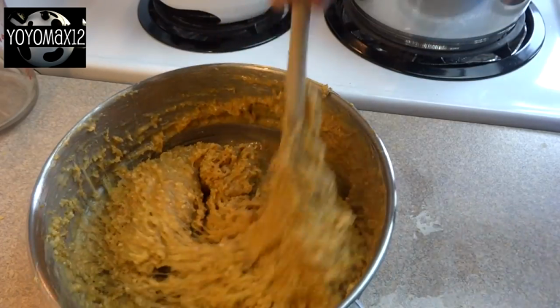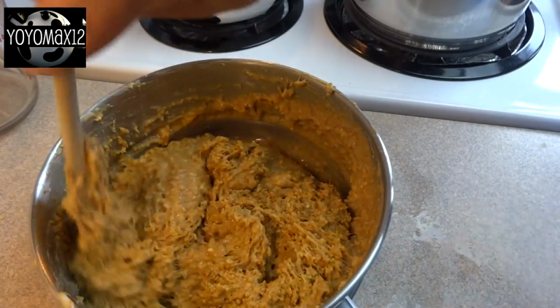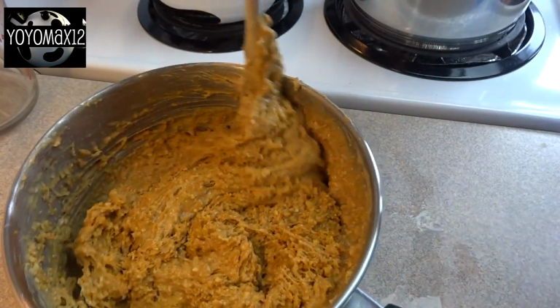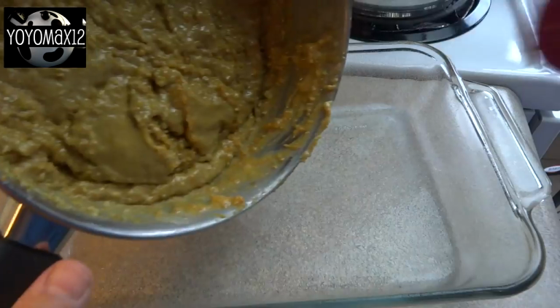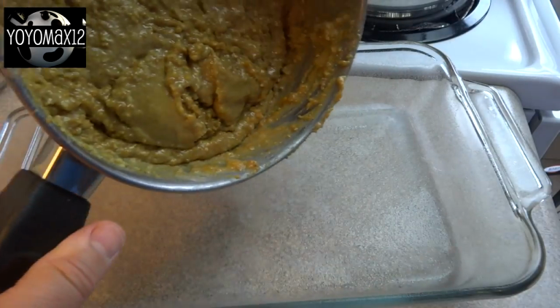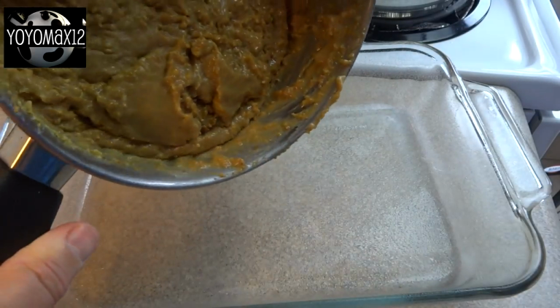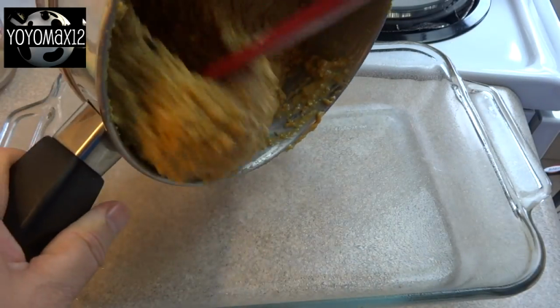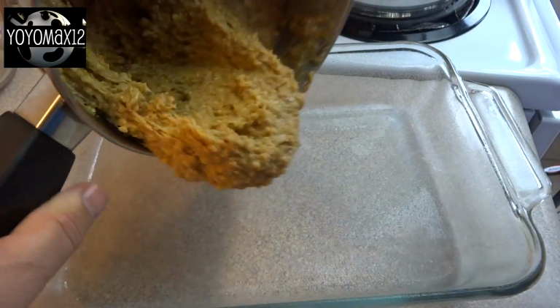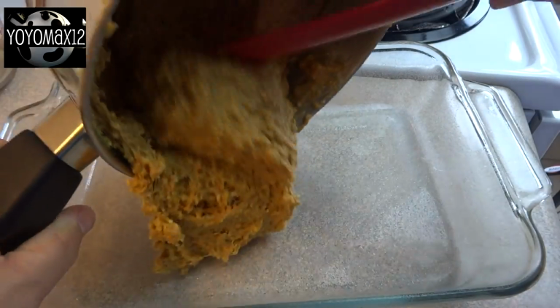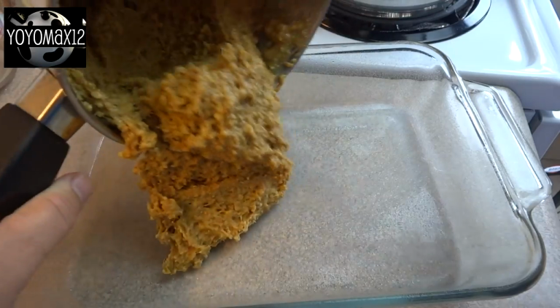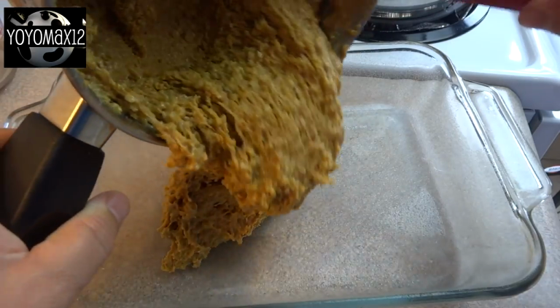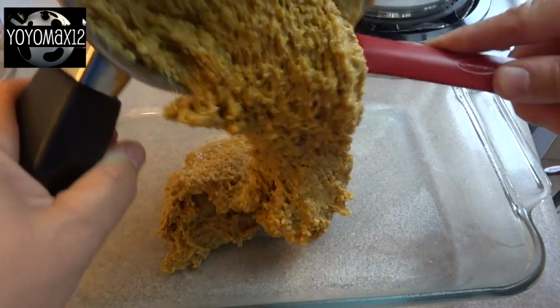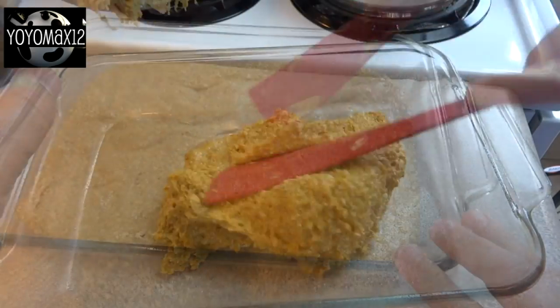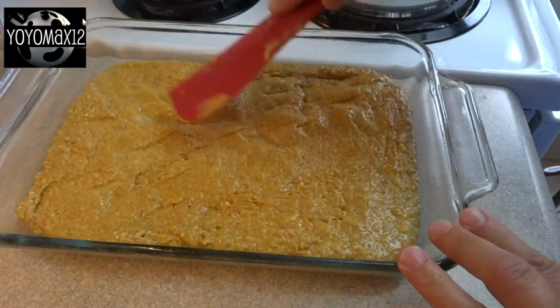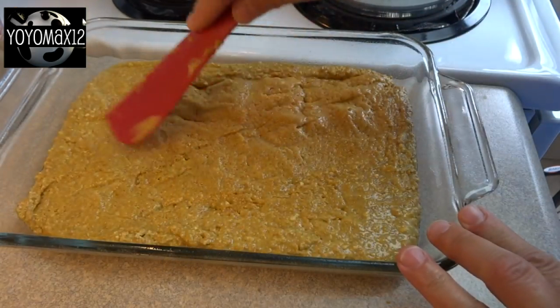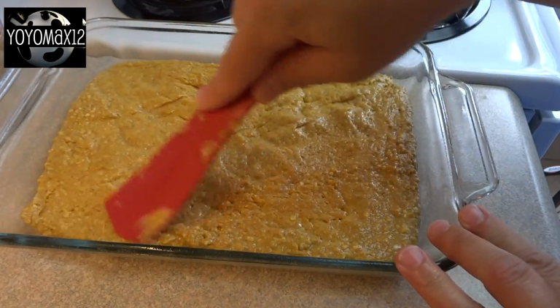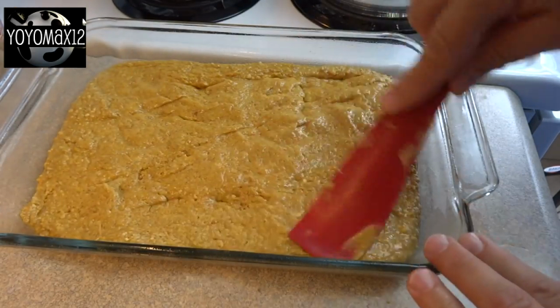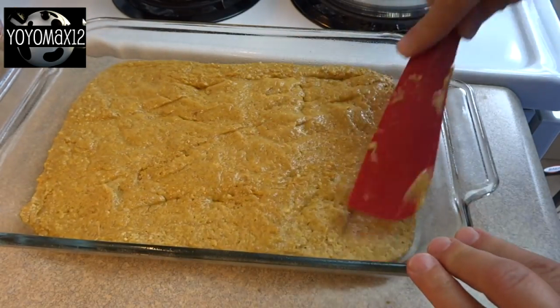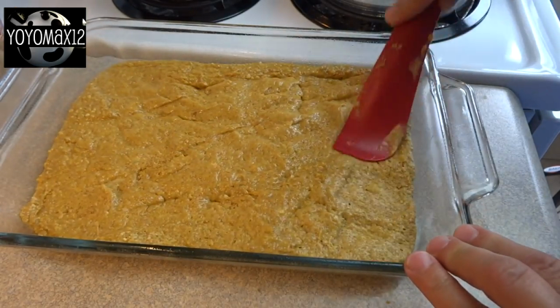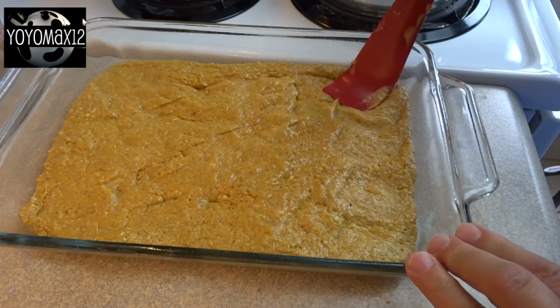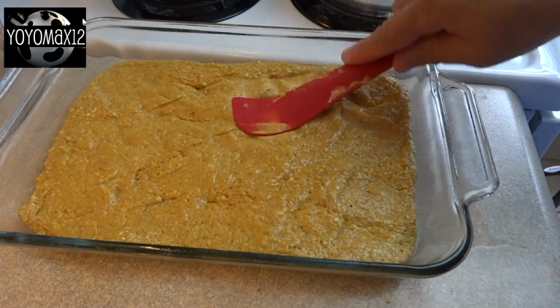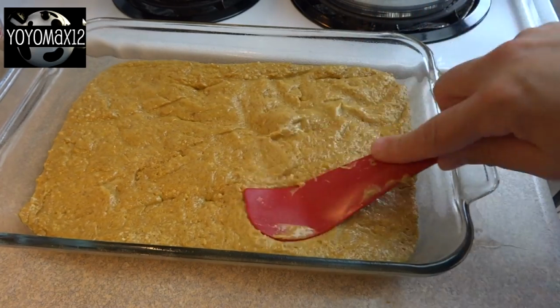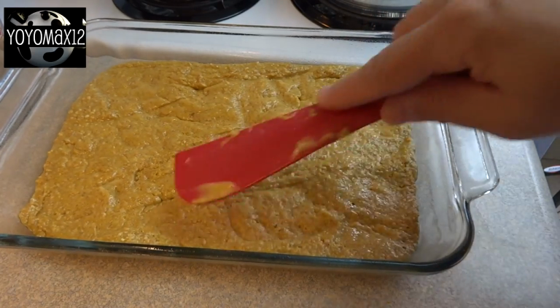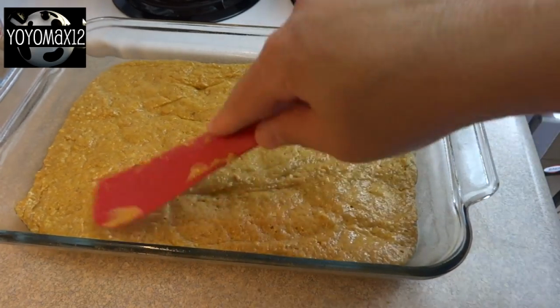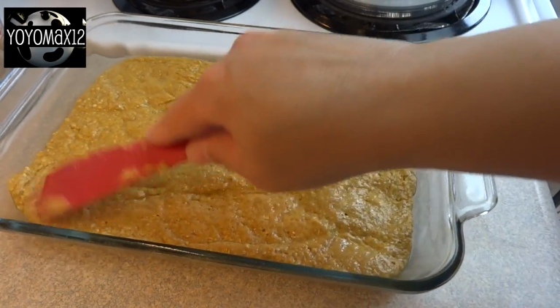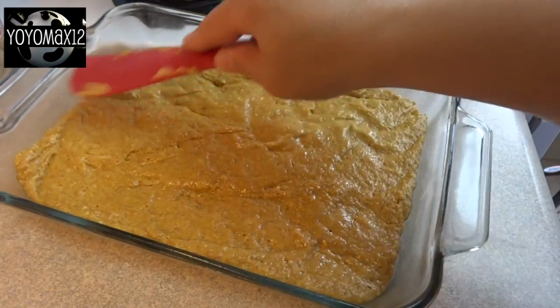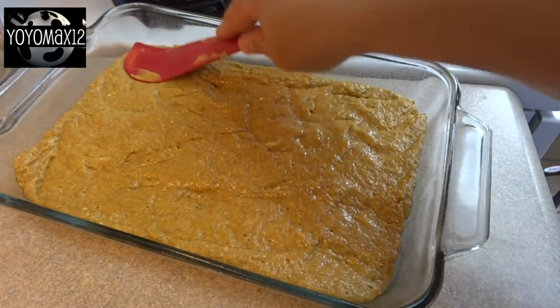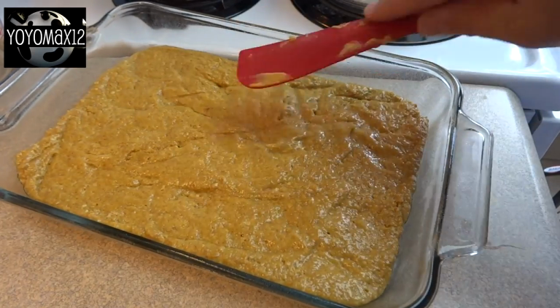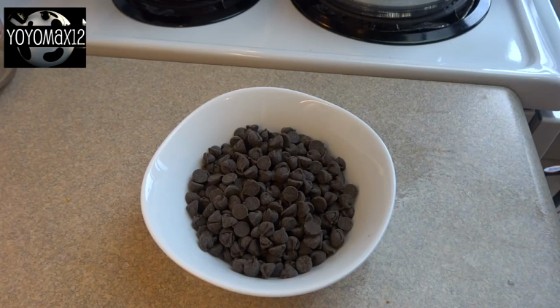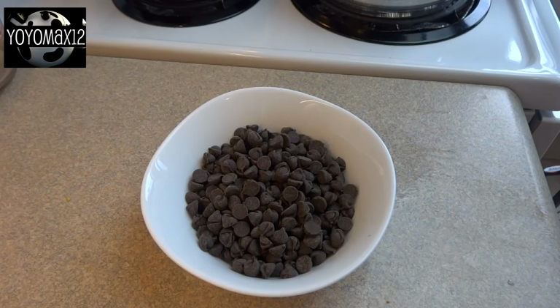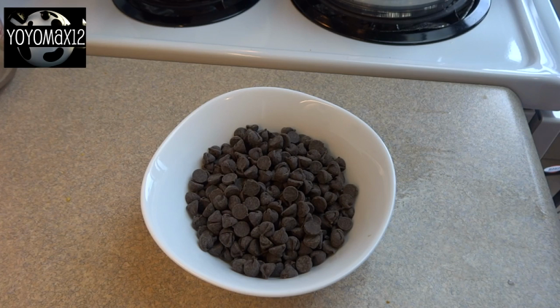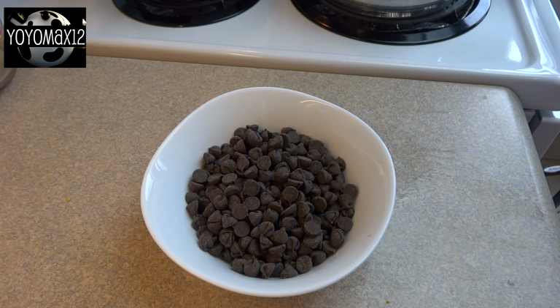Stir that together until you get a nice smooth paste-like batter. Then you're going to spoon or pour this into a prepared 8 by 11 or 9-inch square baking dish that's been greased. Spread it around and pat it down until it's nice and smooth and even.